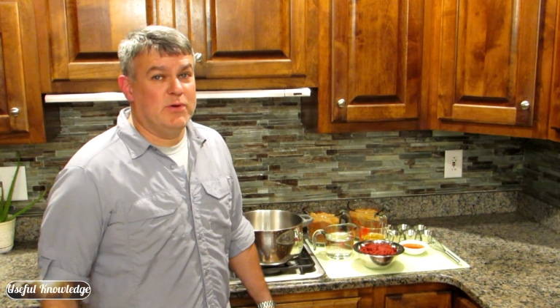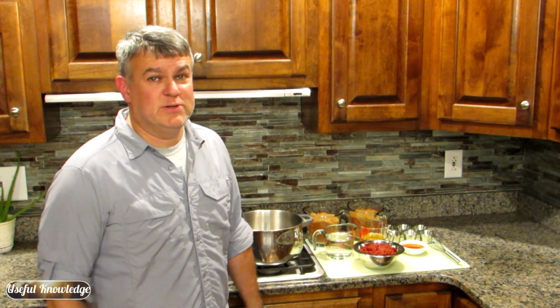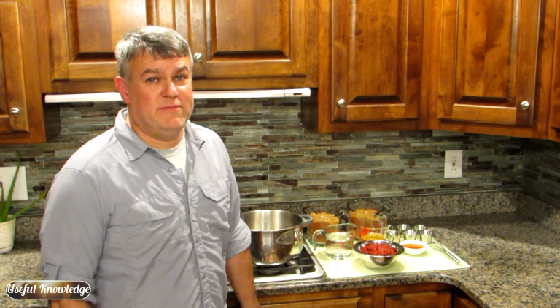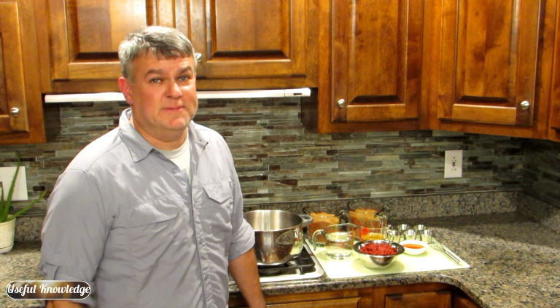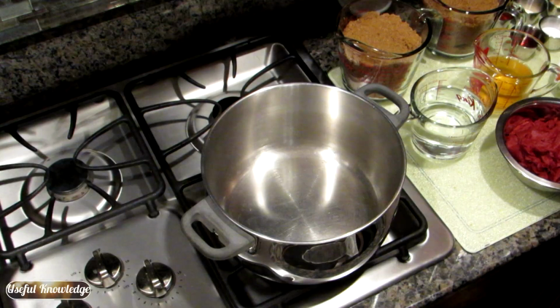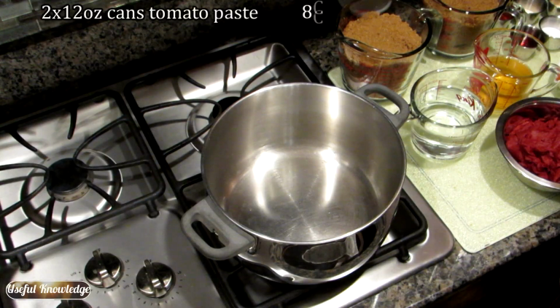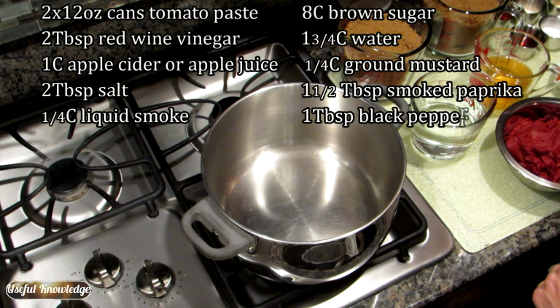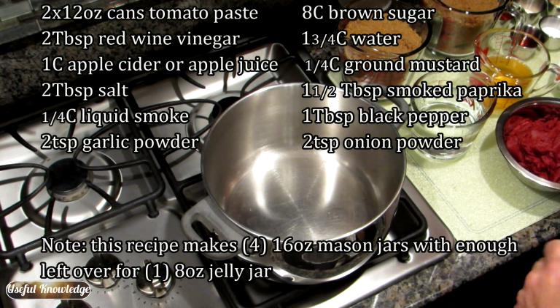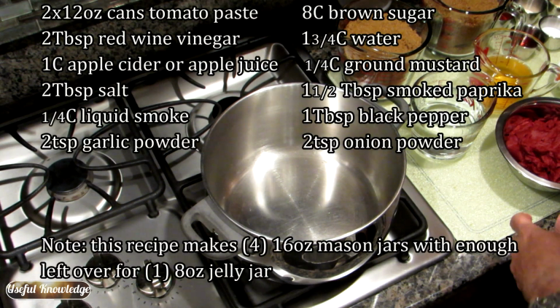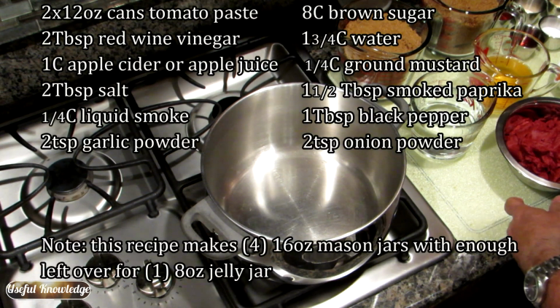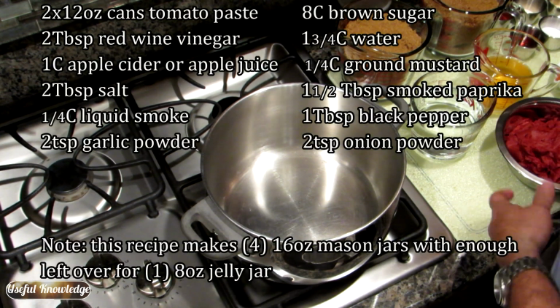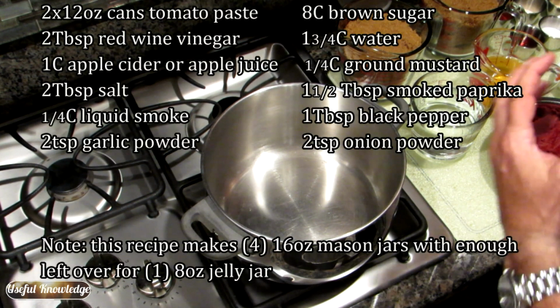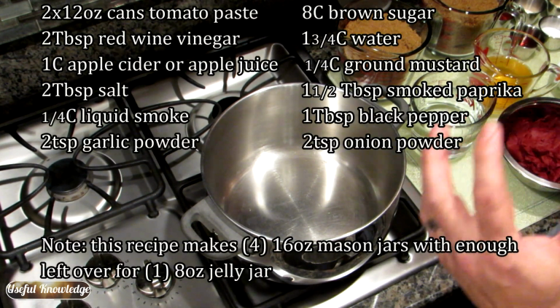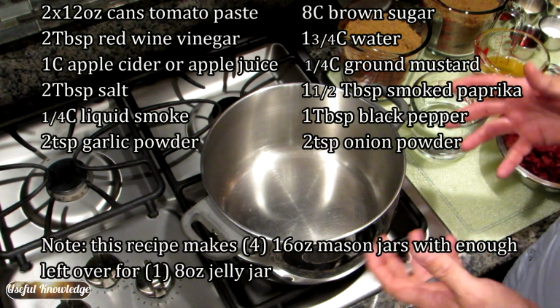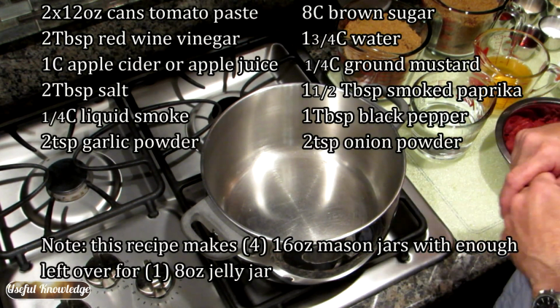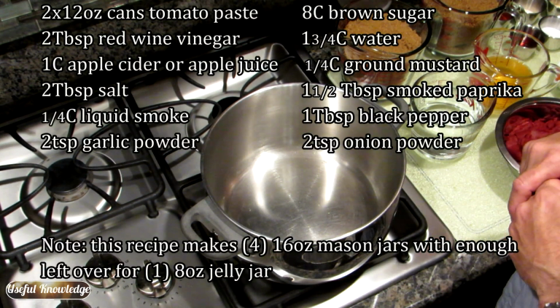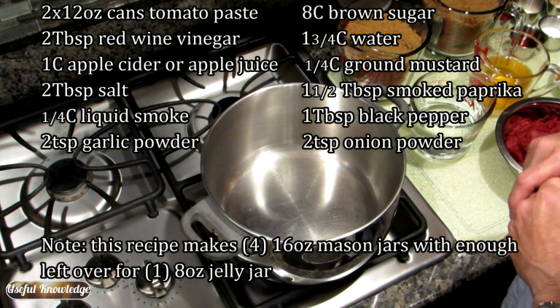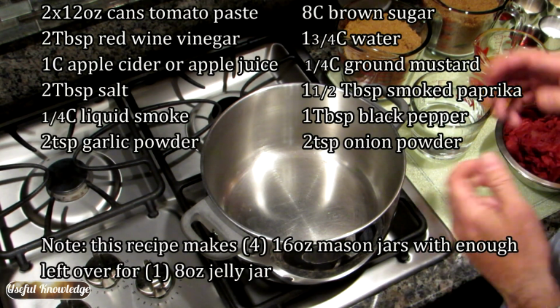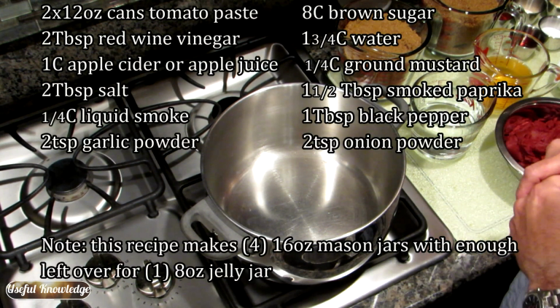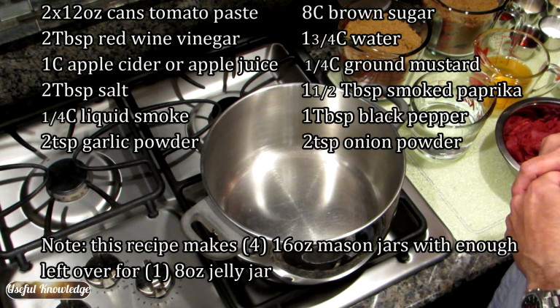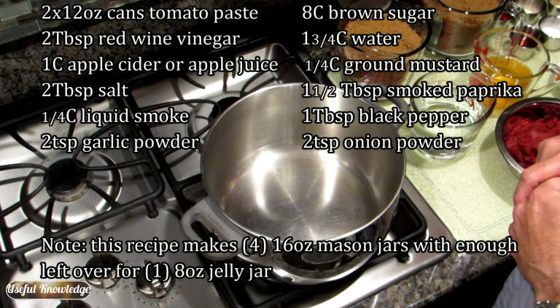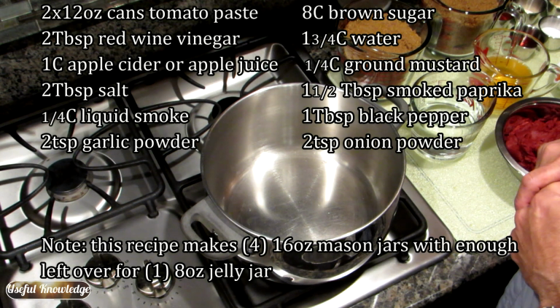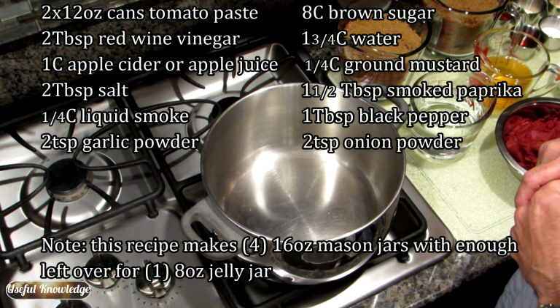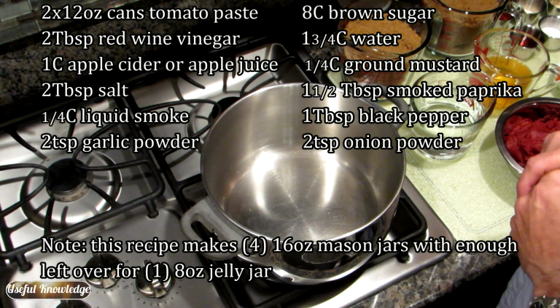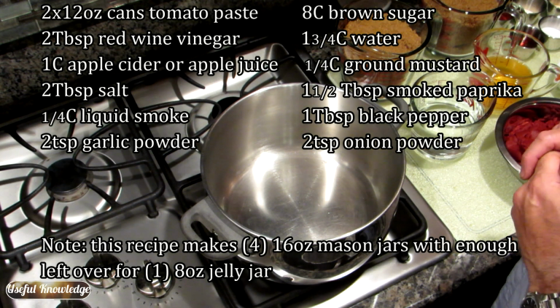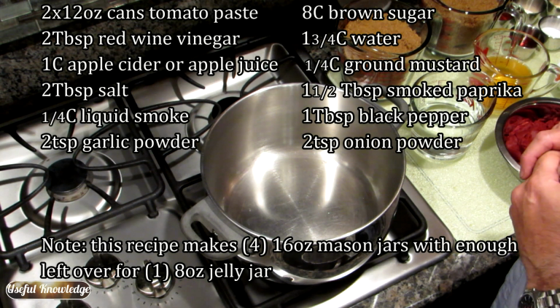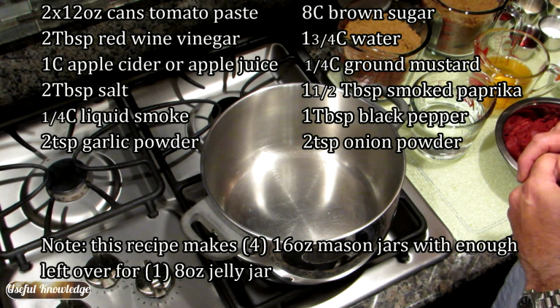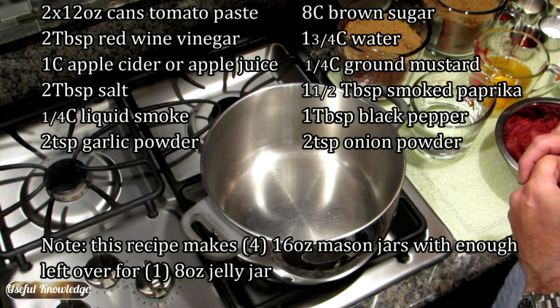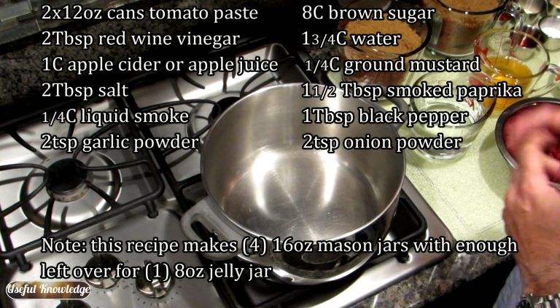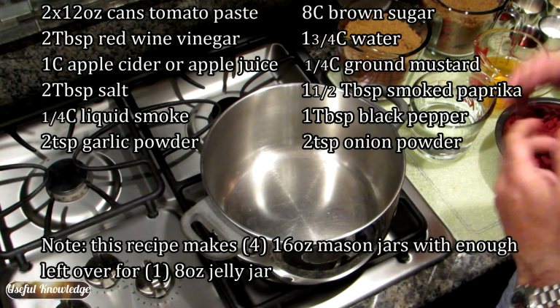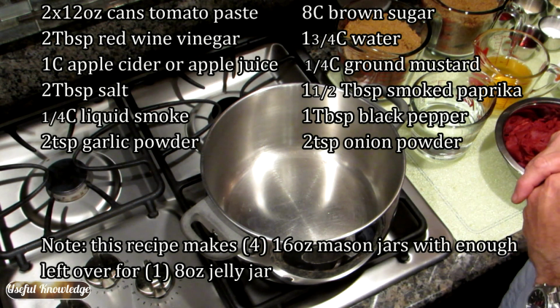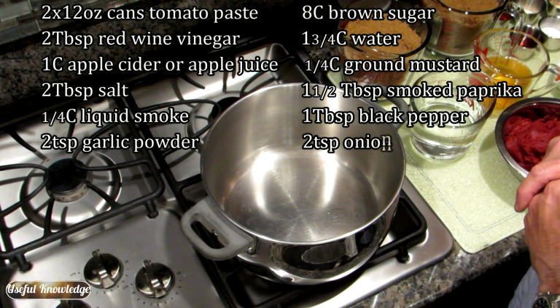The nice thing about this recipe is you can just pile all the ingredients in, whisk them together, heat it up, let it simmer for a few minutes, and you're good to go.